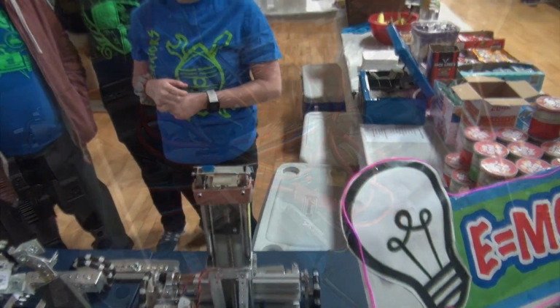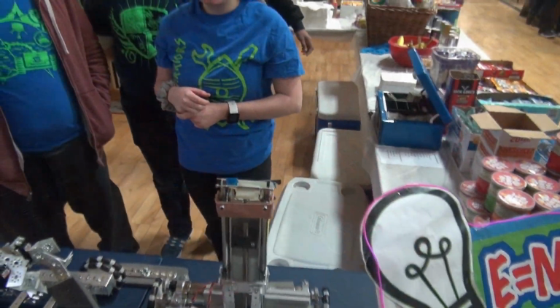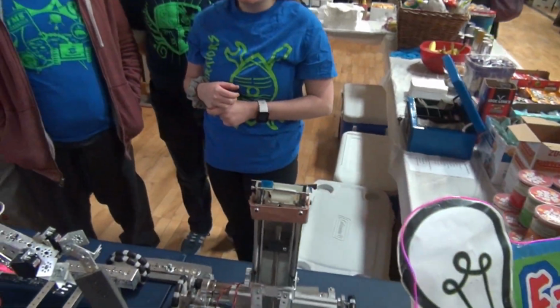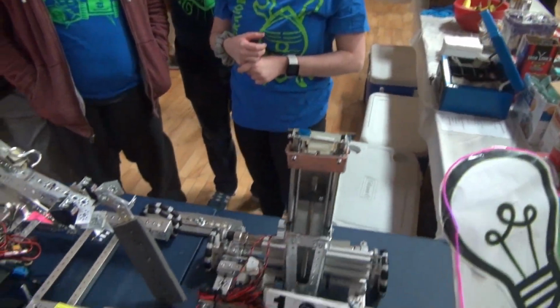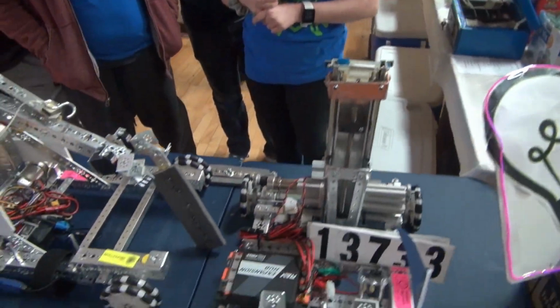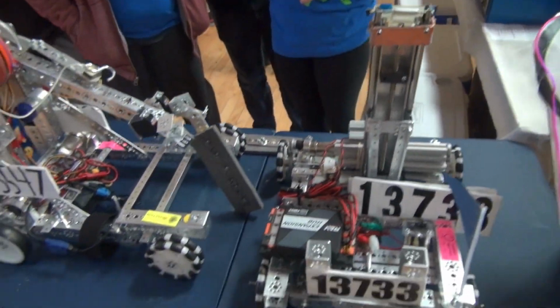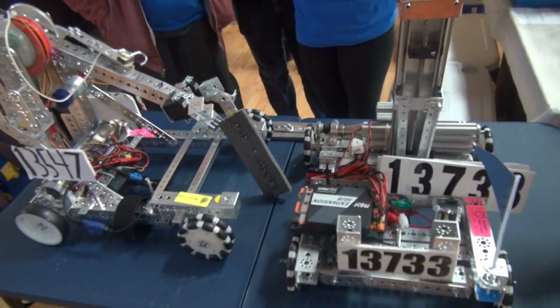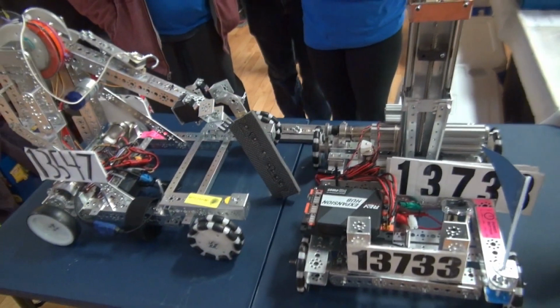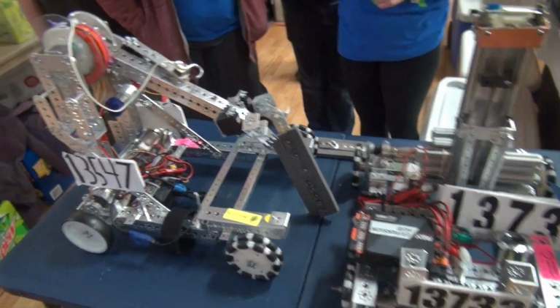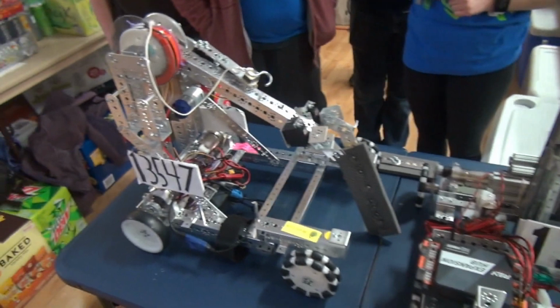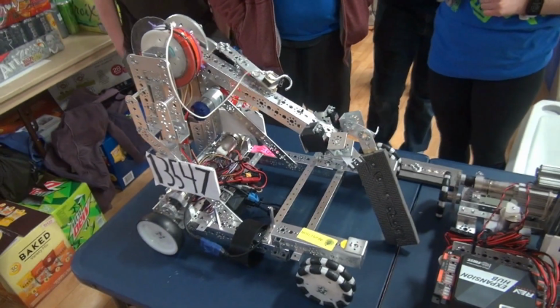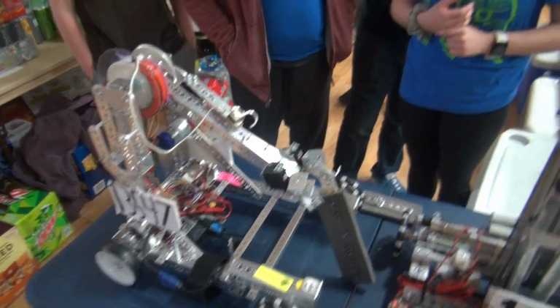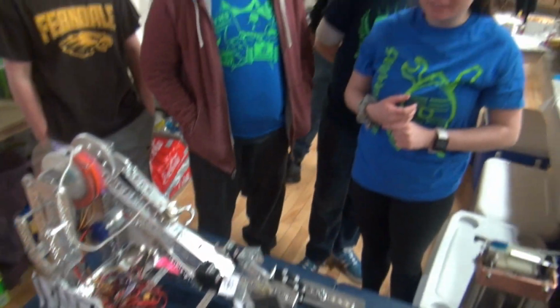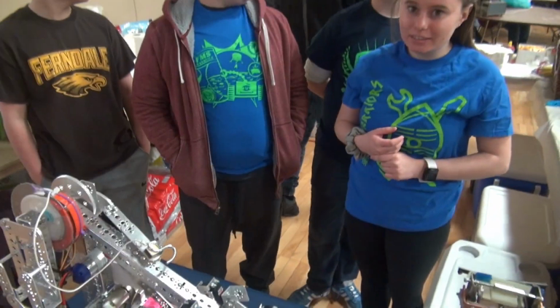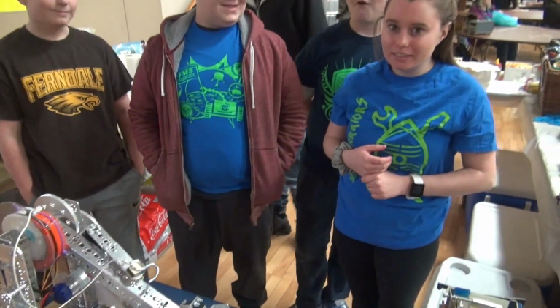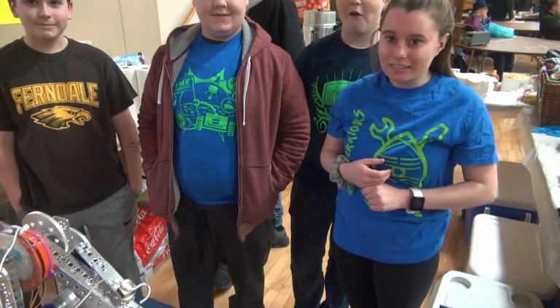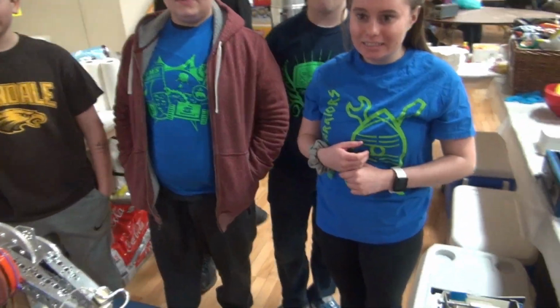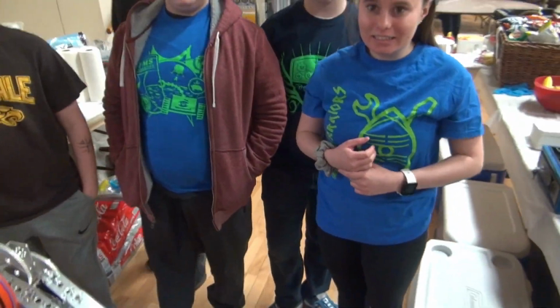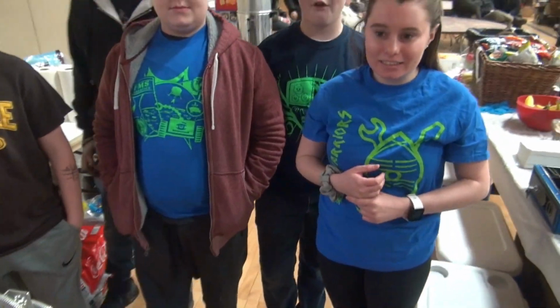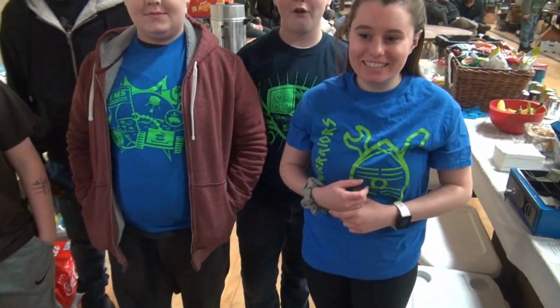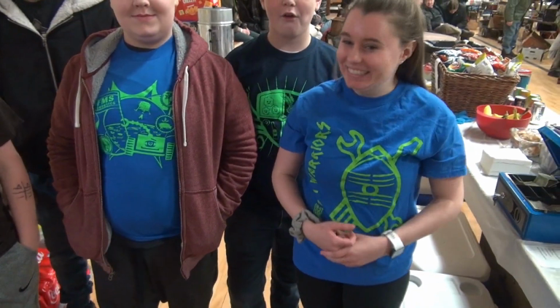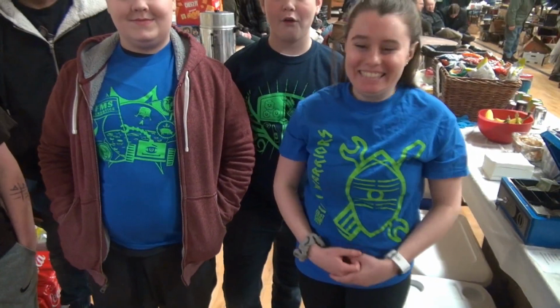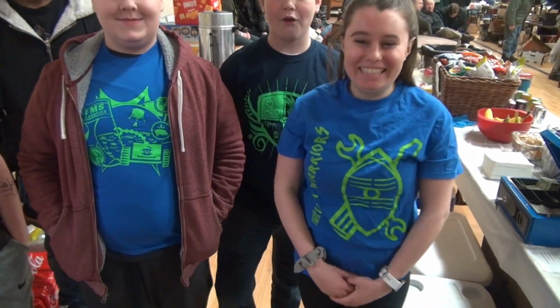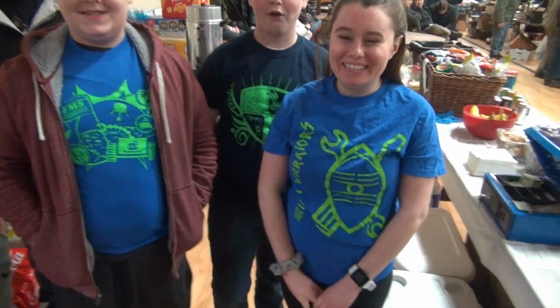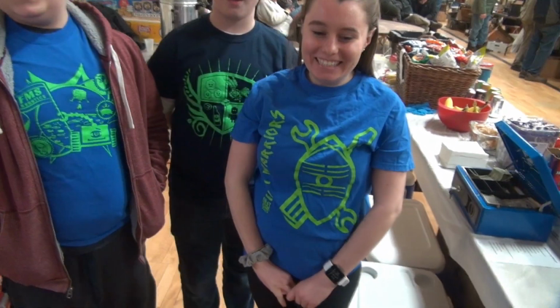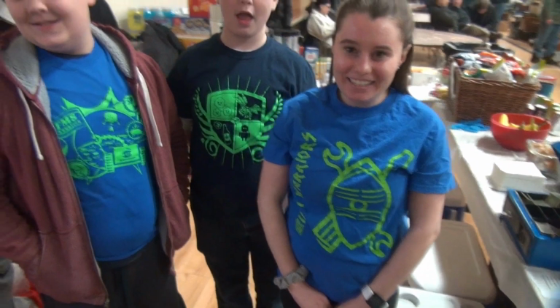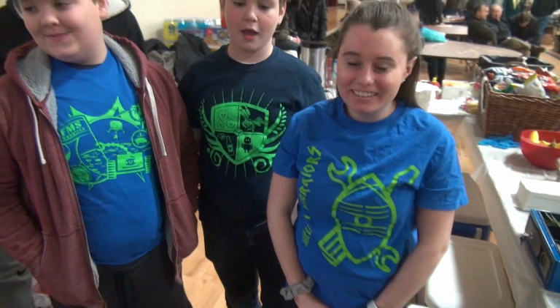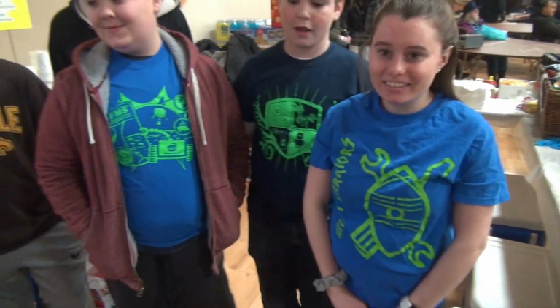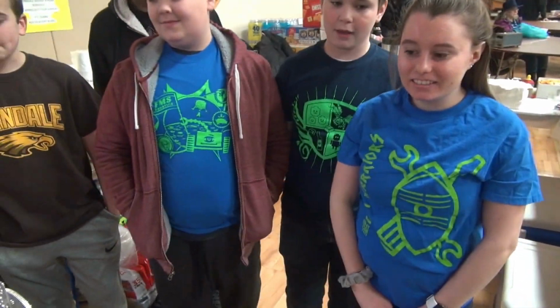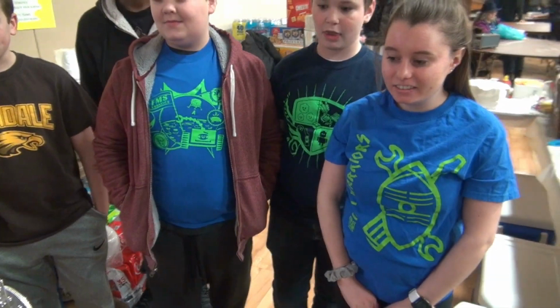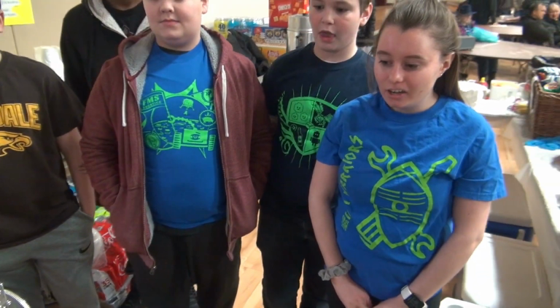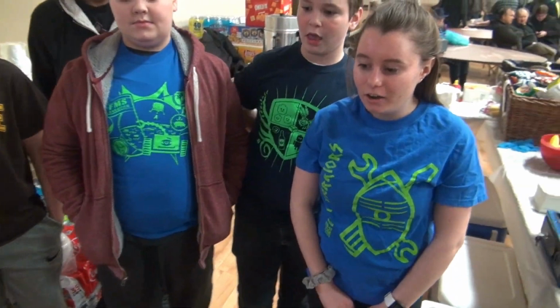I found this cool robotics stuff here at the antique radio show, which really doesn't go with tube-type stuff. But anyway, you guys tell me your story — what do you got going on?